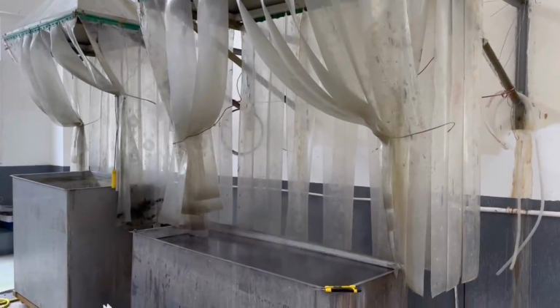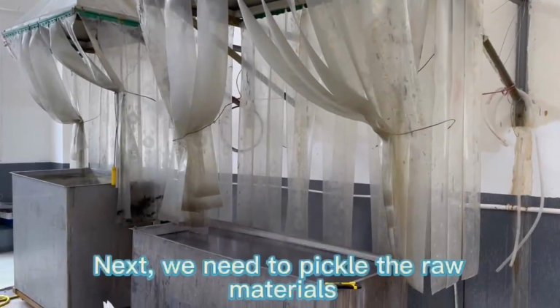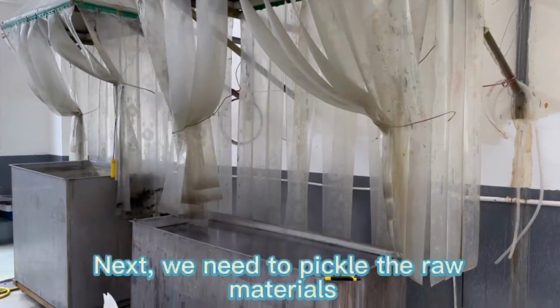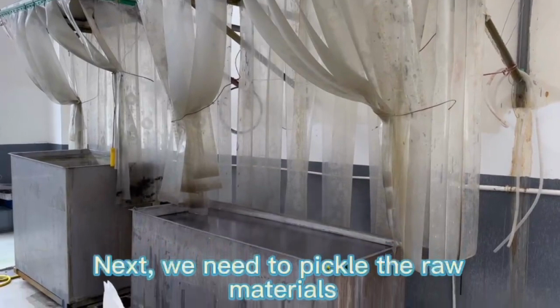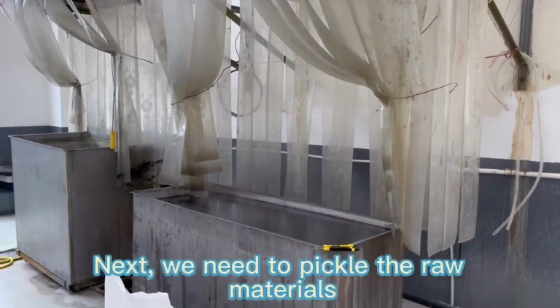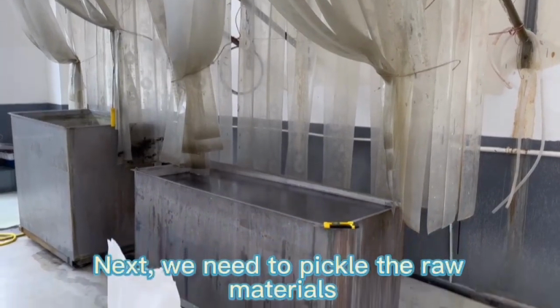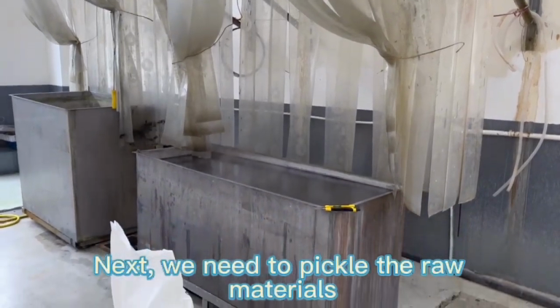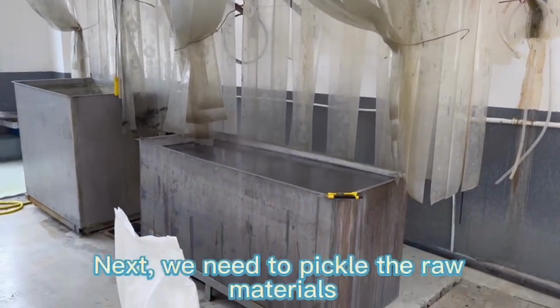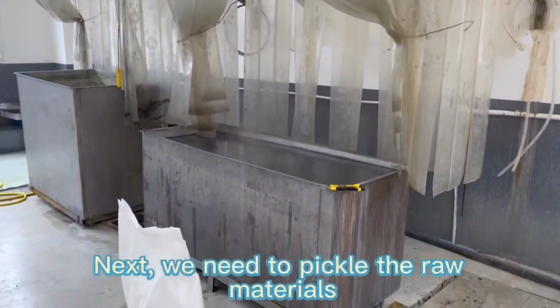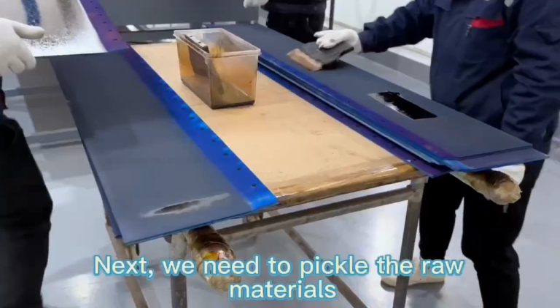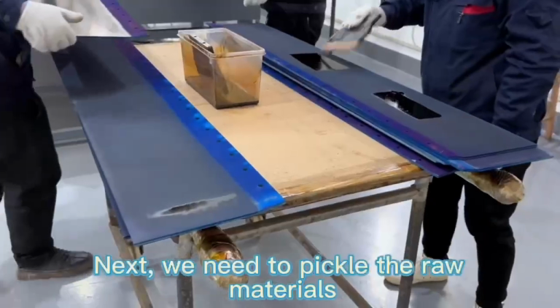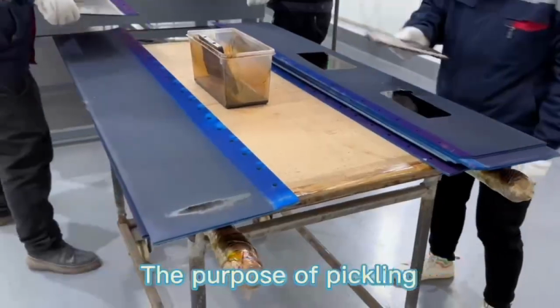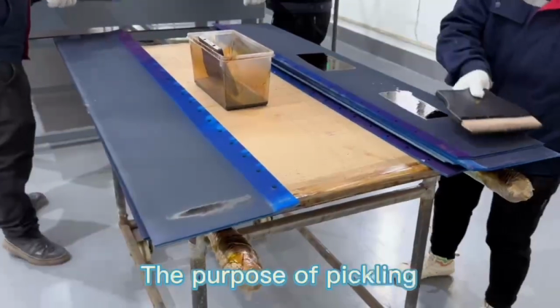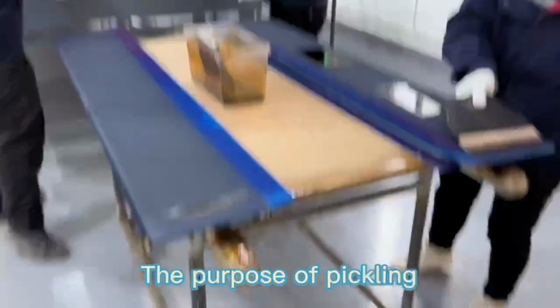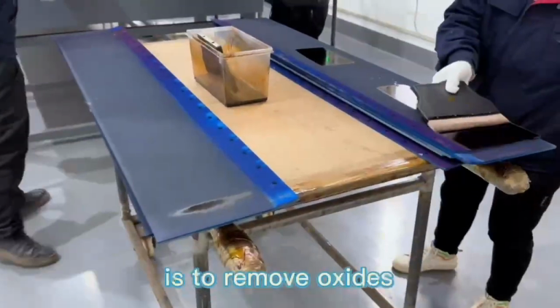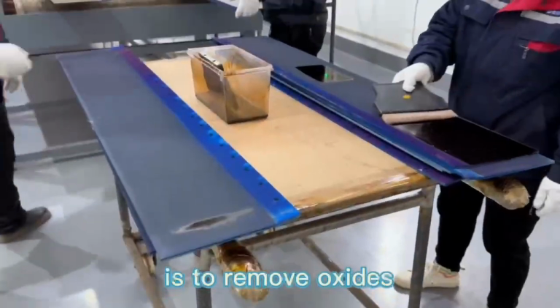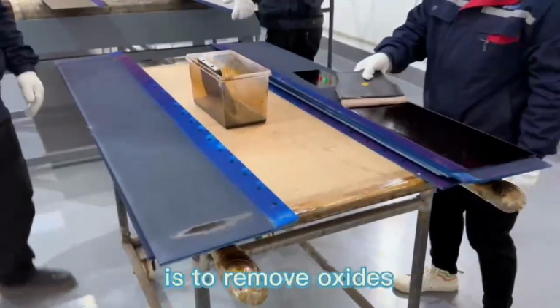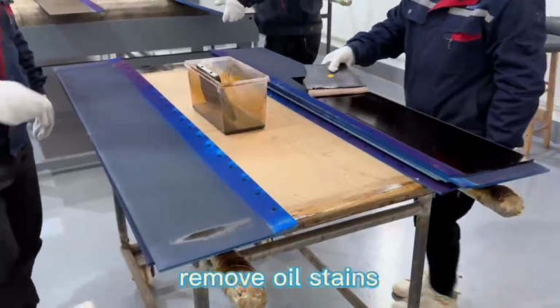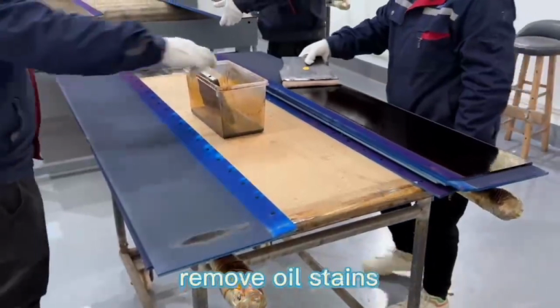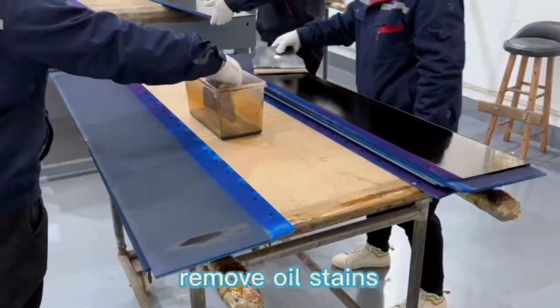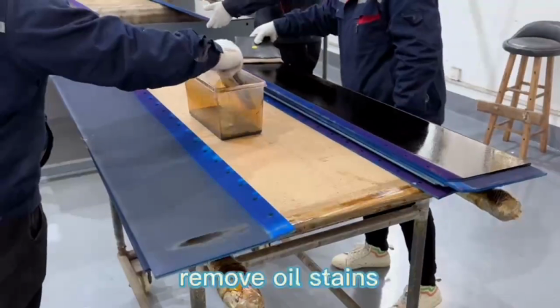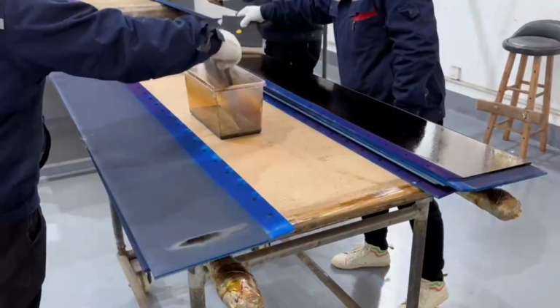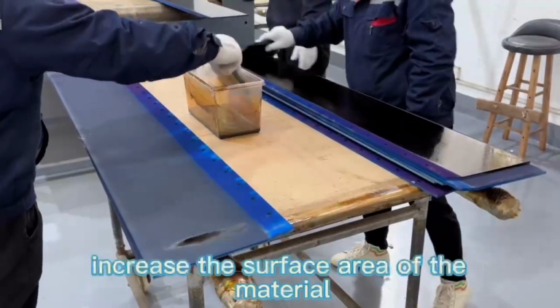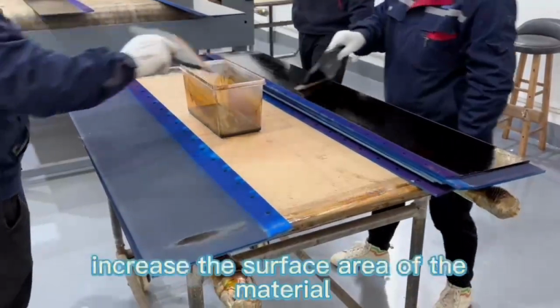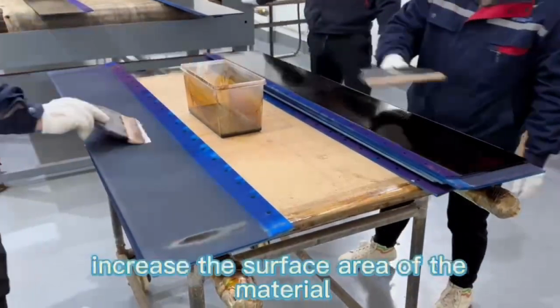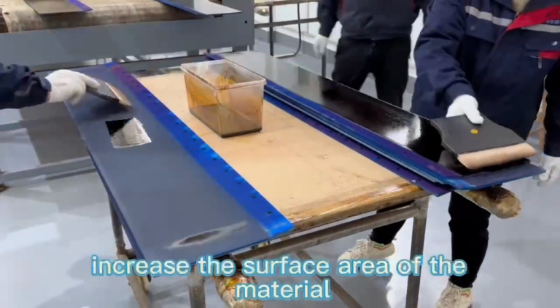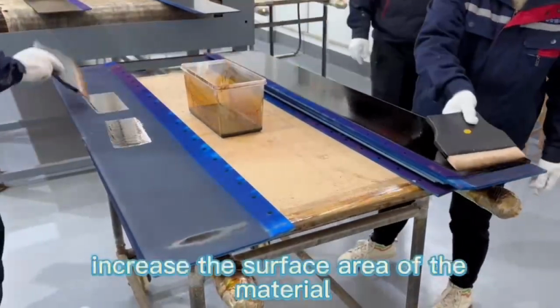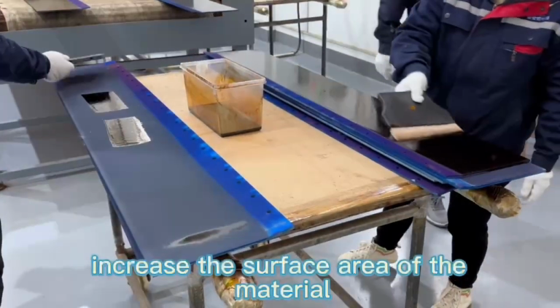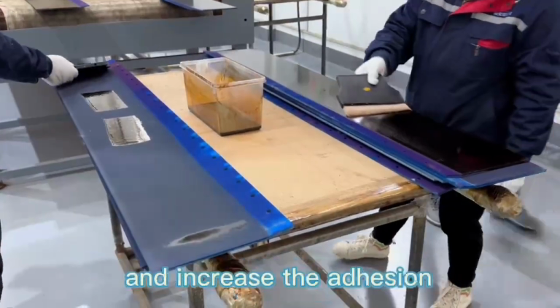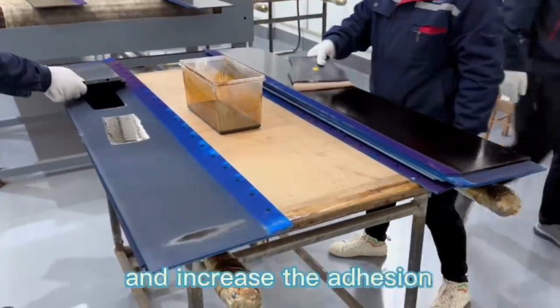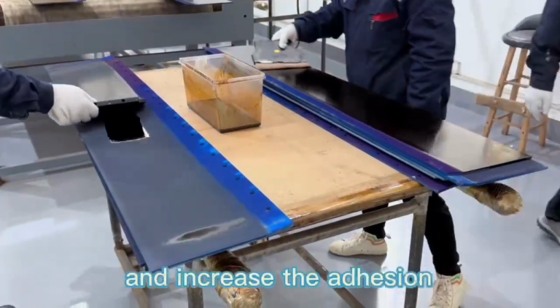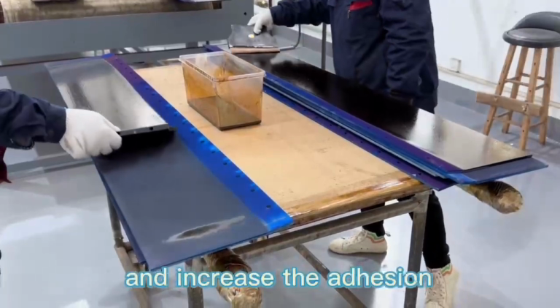Next, we need to pickle the raw materials. The purpose of pickling is to remove oxides, remove oil stains, increase the surface area of the material, and increase the adhesion of the coating.